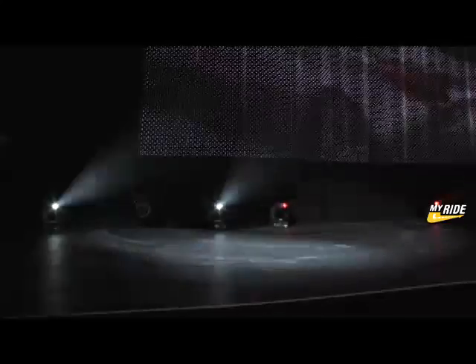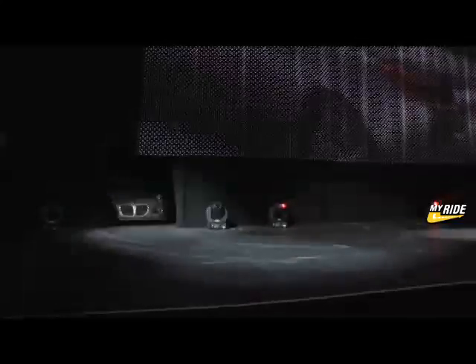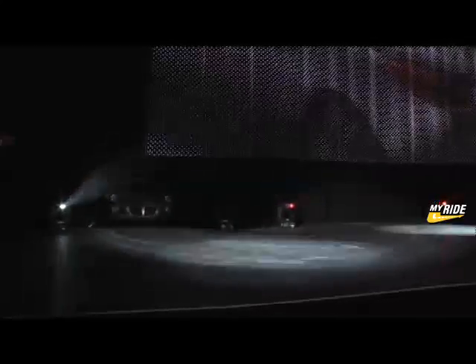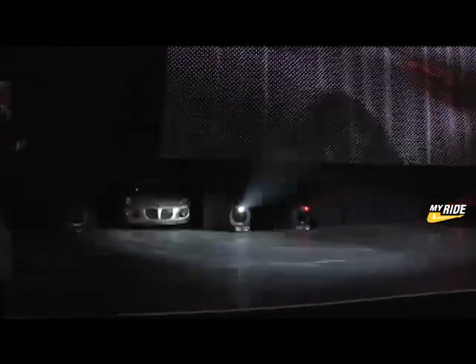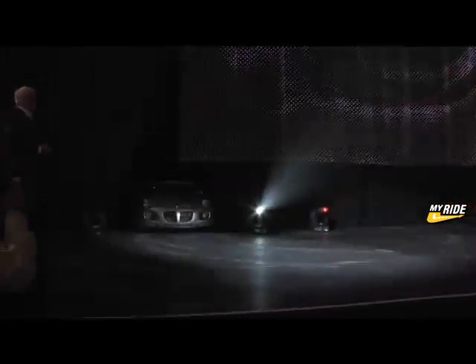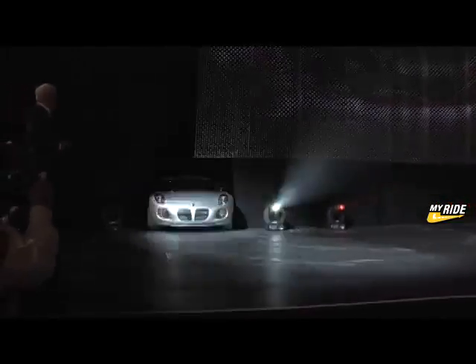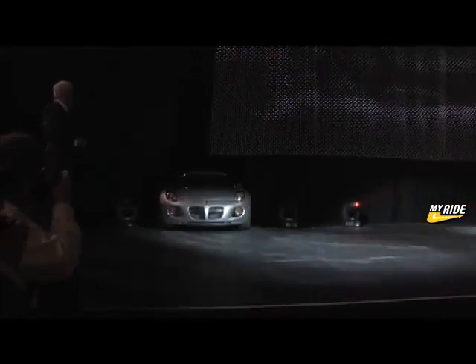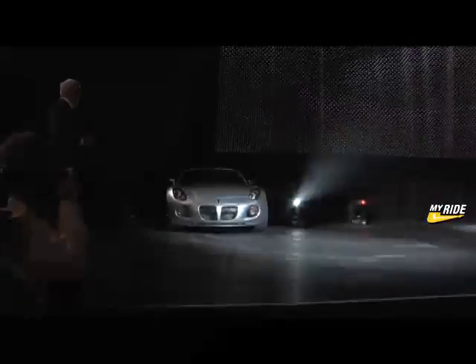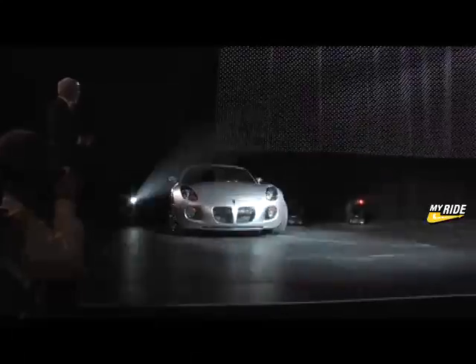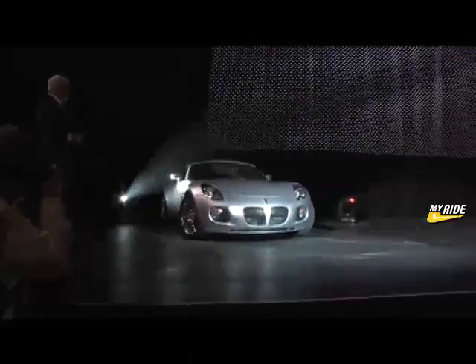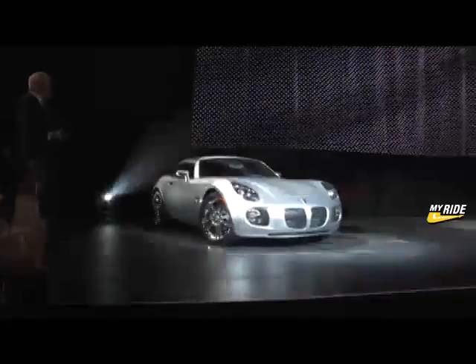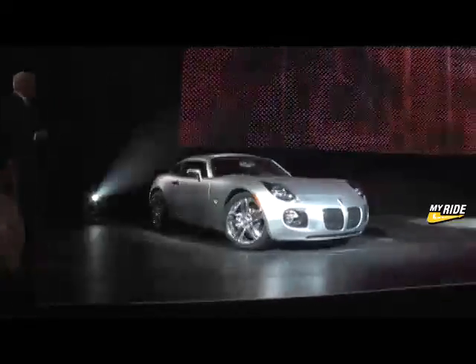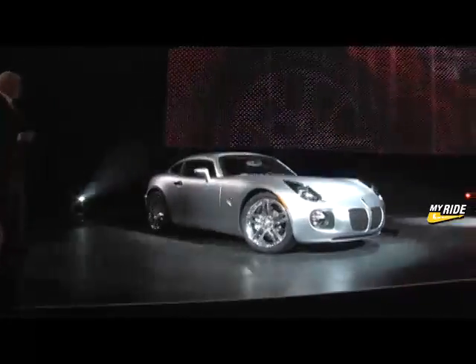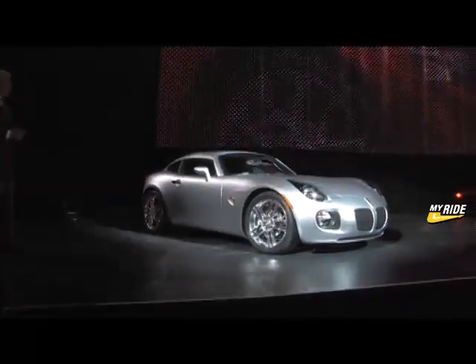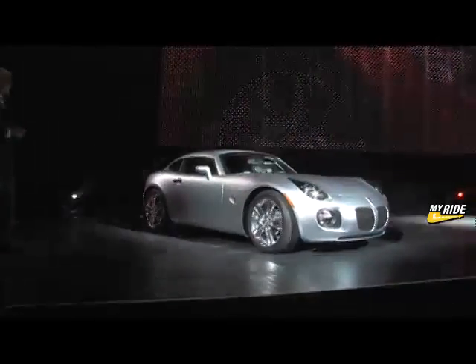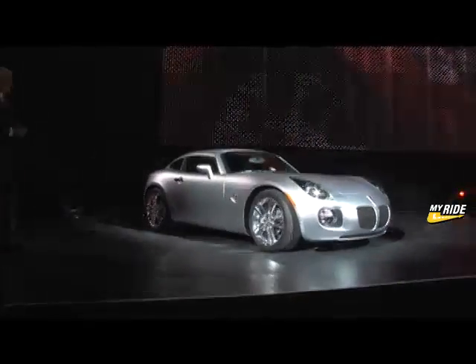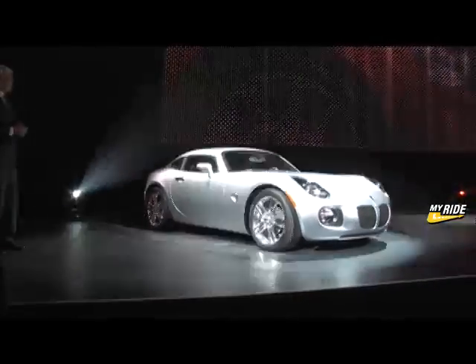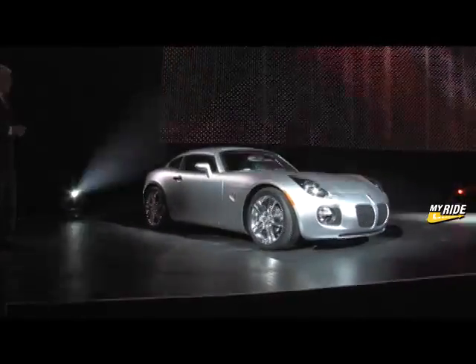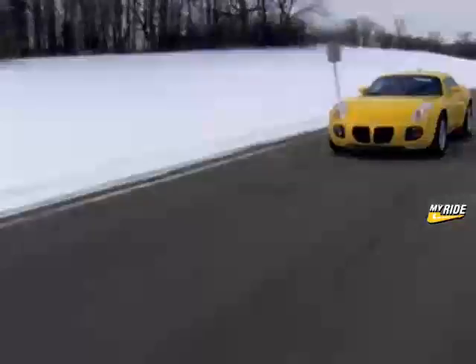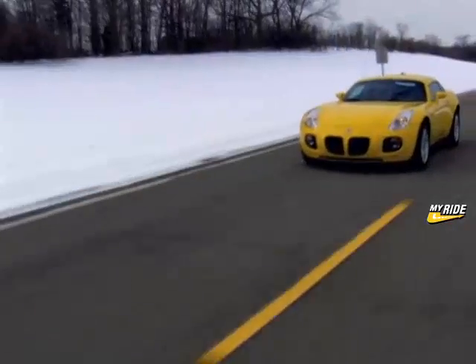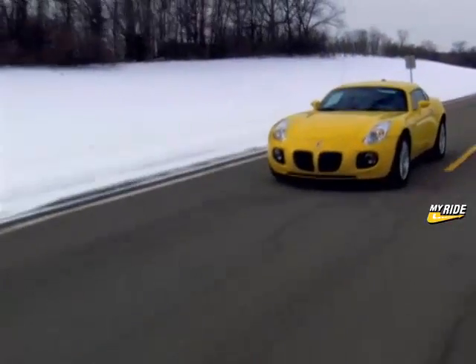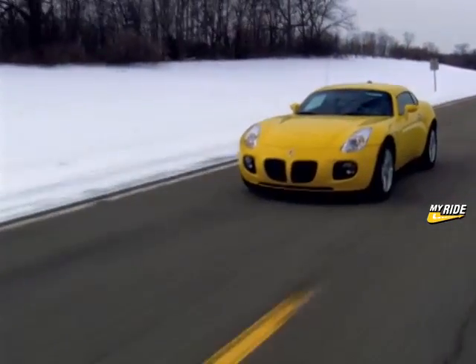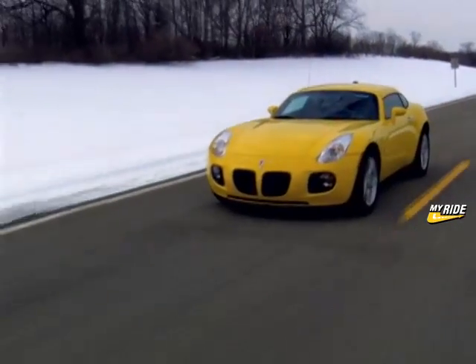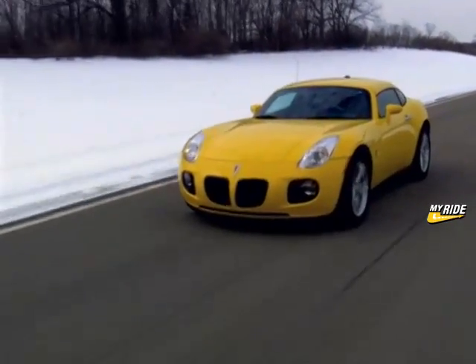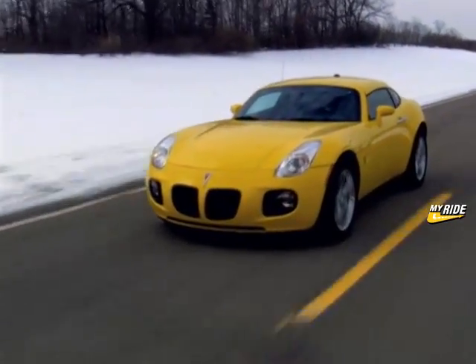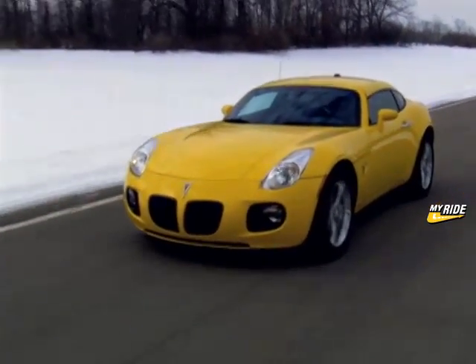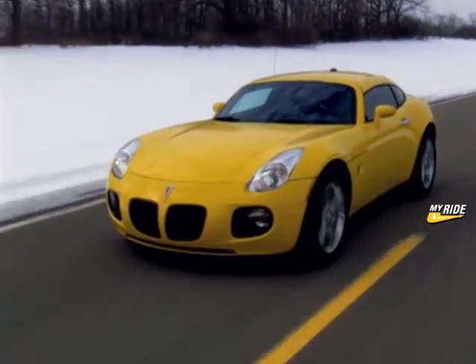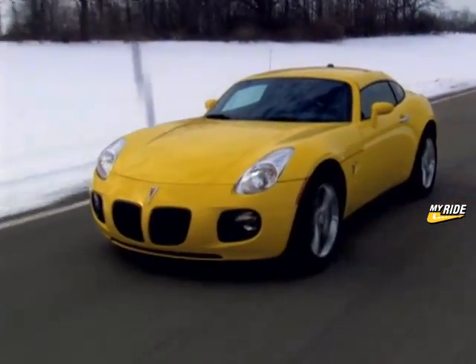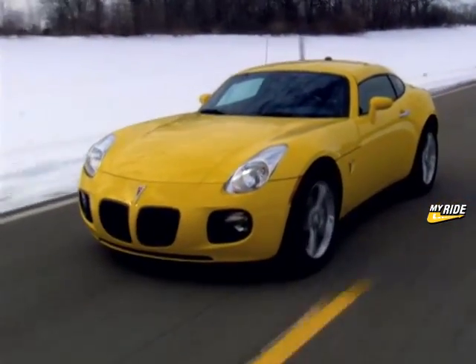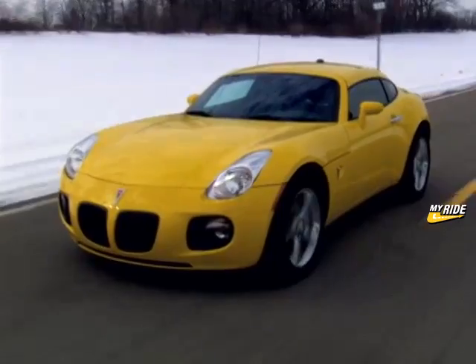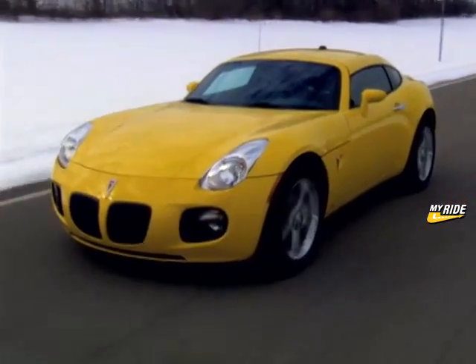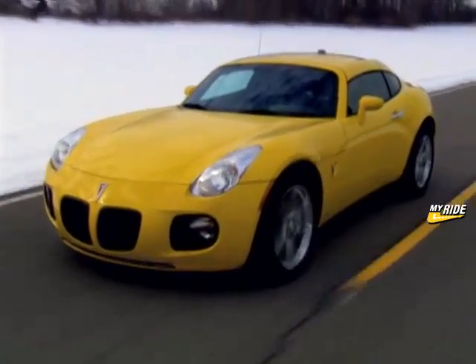There's little argument that the Pontiac Solstice is a beautiful car. It also happens to be the best-selling convertible on the market, but no one said it was practical. For Solstice fans that like the convertible but would prefer a car that can be driven year-round, Pontiac introduces the Solstice Coupe.